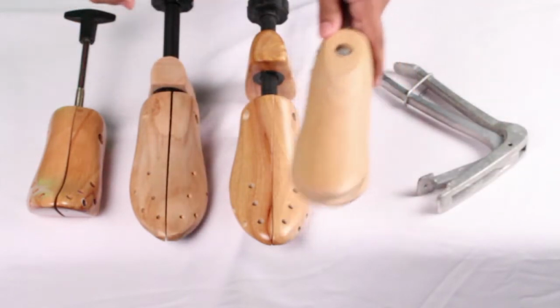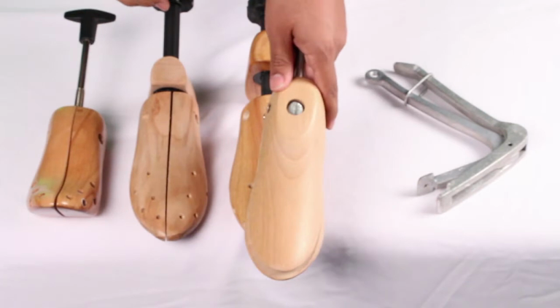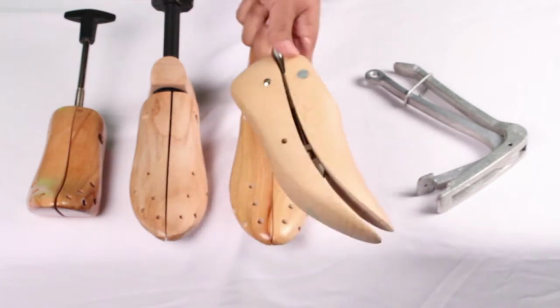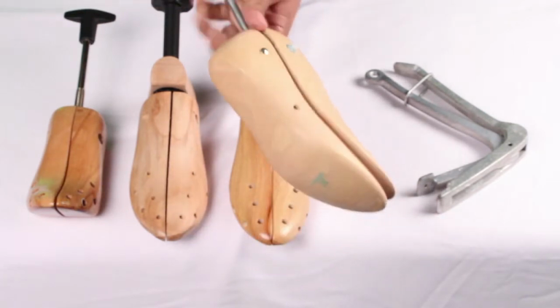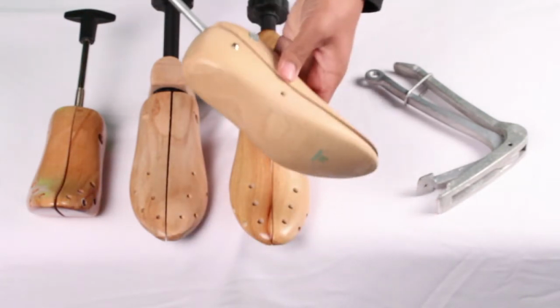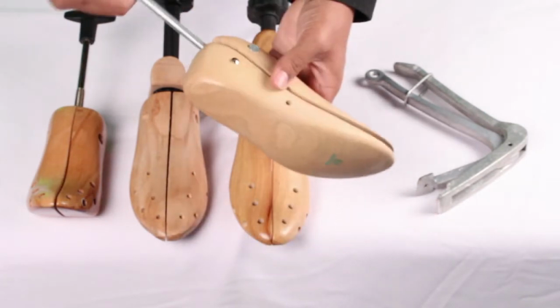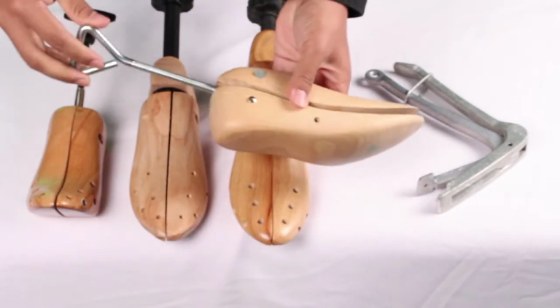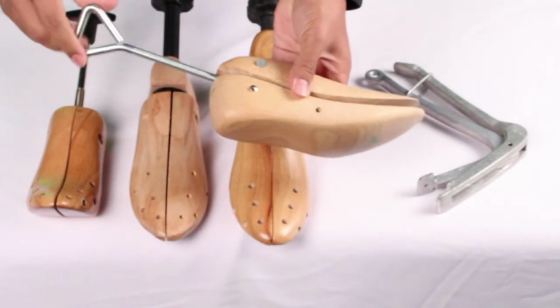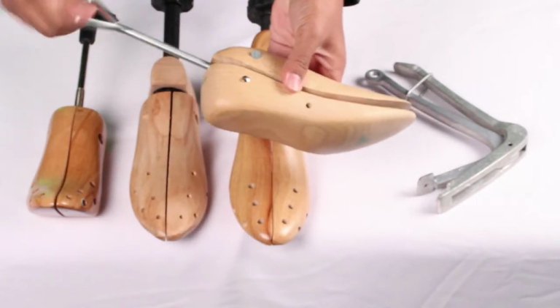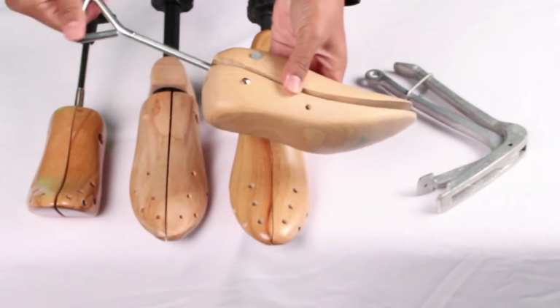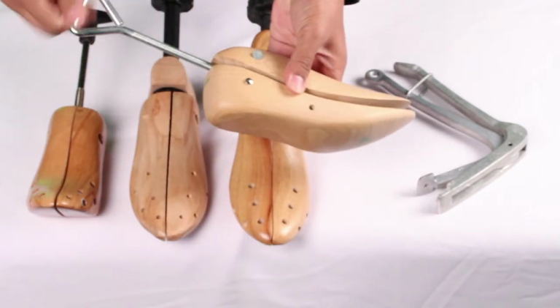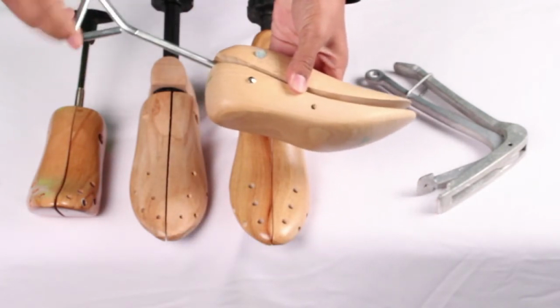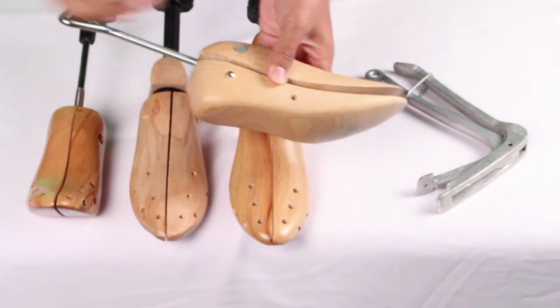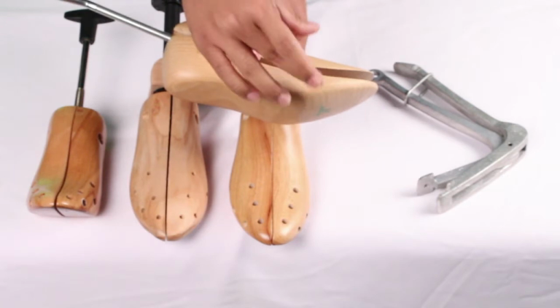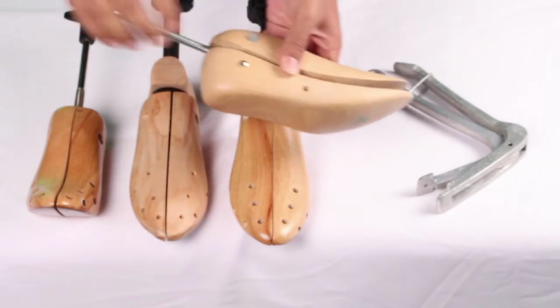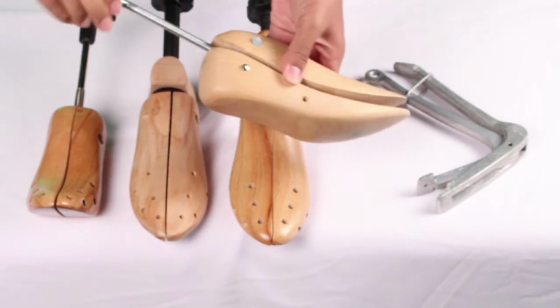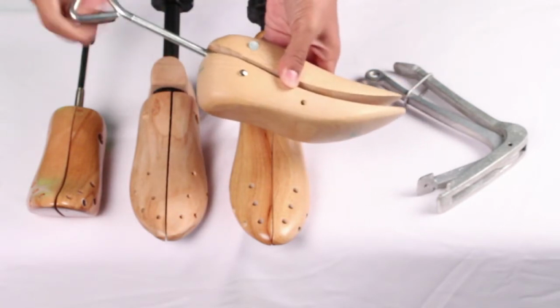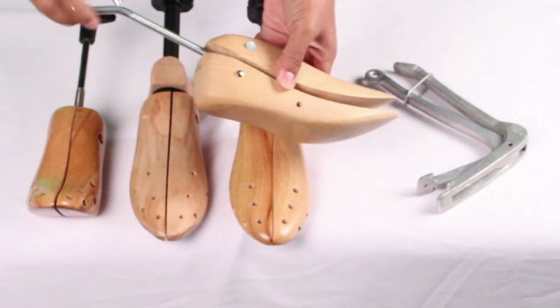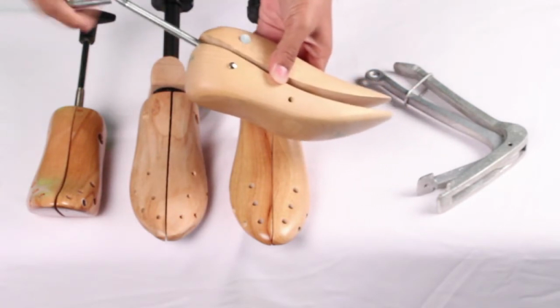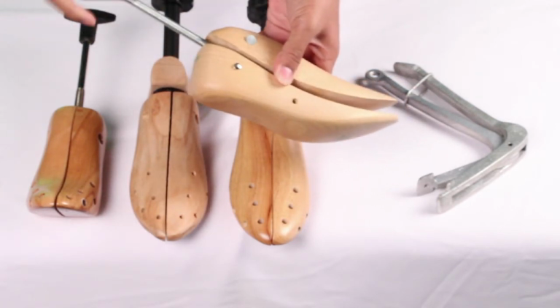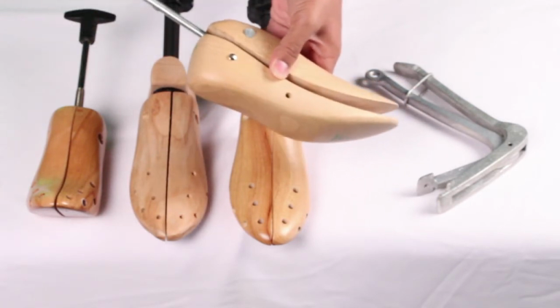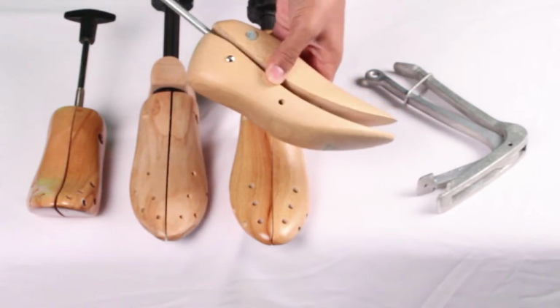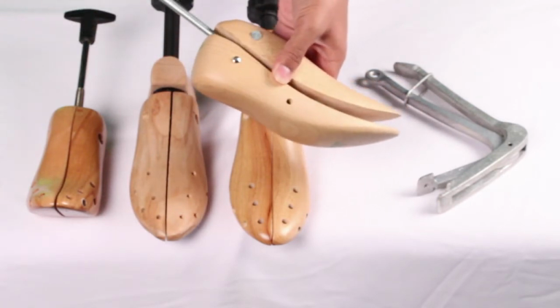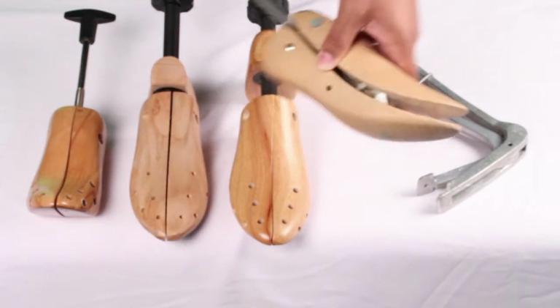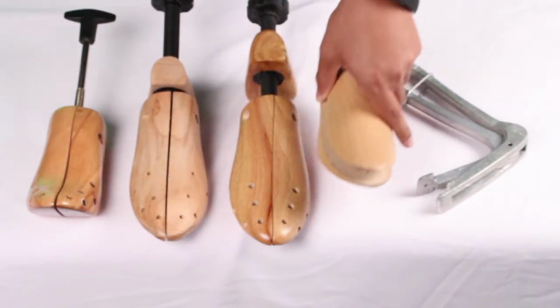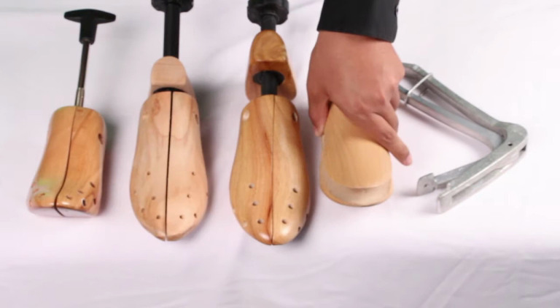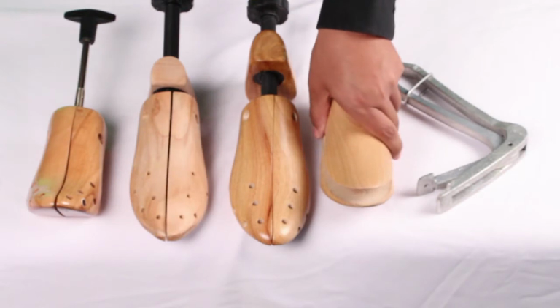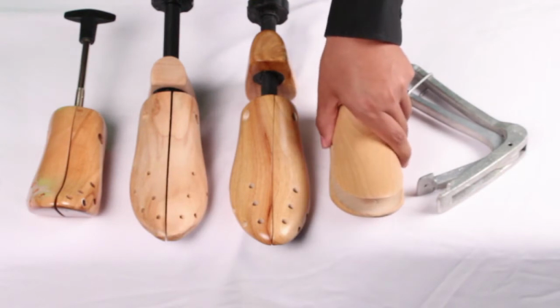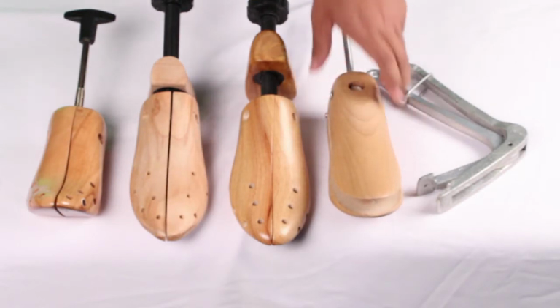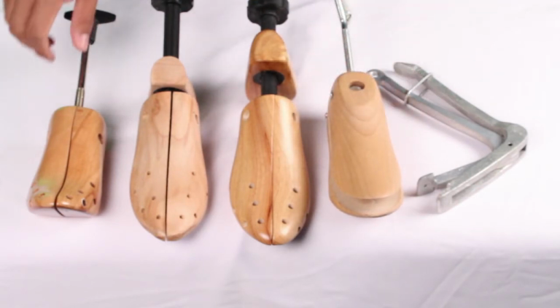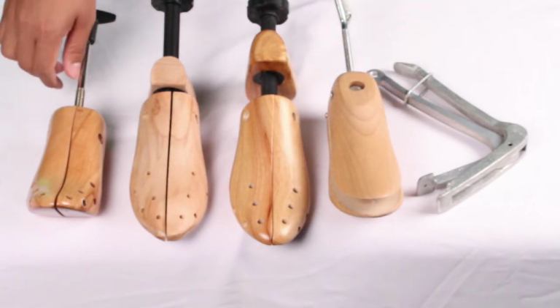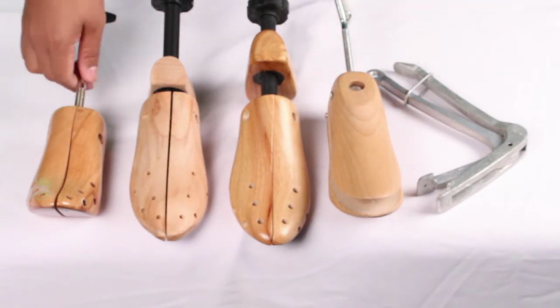Next is our professional shoe toe razor. This stretcher is similar to the toe box lifter in that it will lift and stretch the toe area of the shoe. Made as a wooden shoe stretcher, simply just turn the handle and the frontal area of the shoe stretcher will start to stretch upwards.